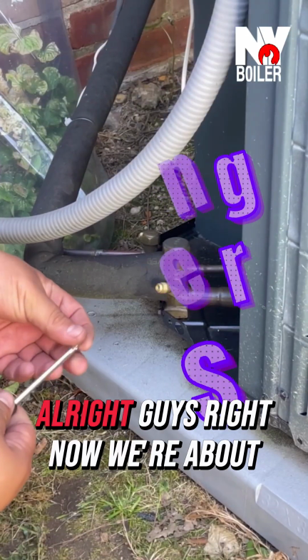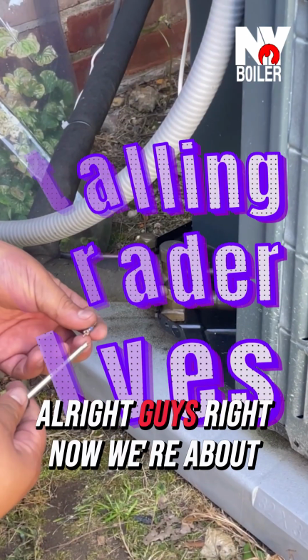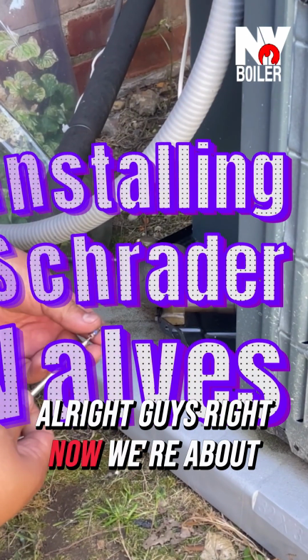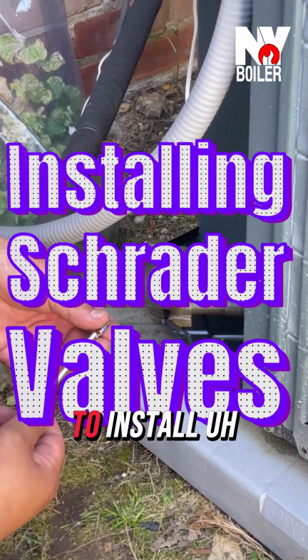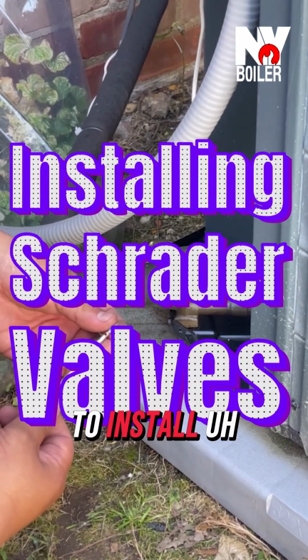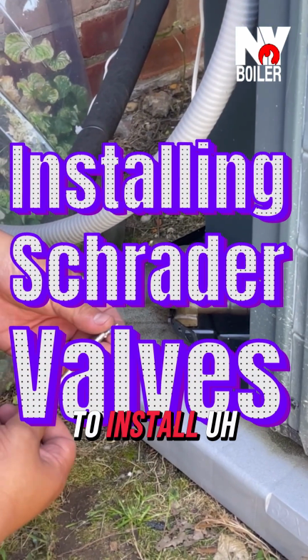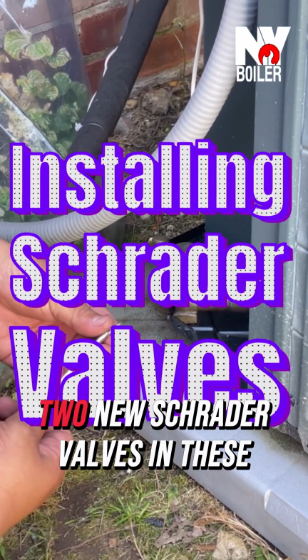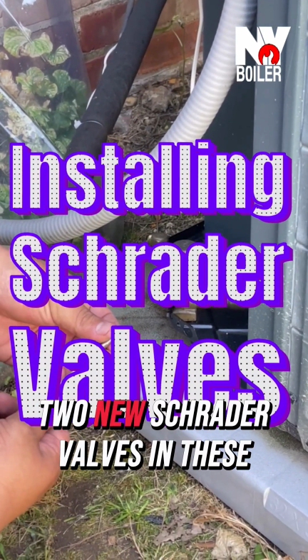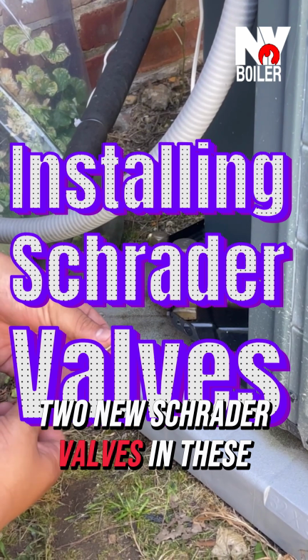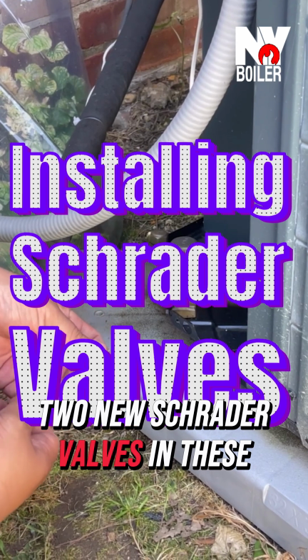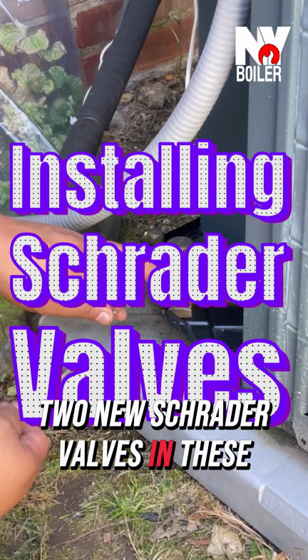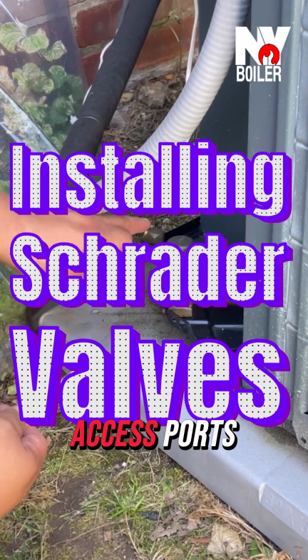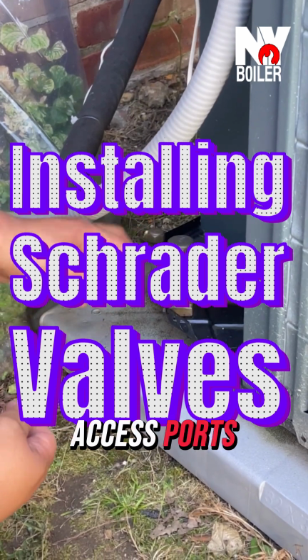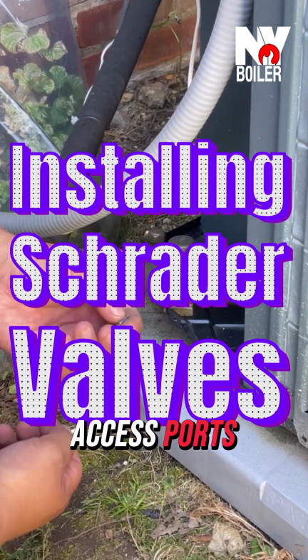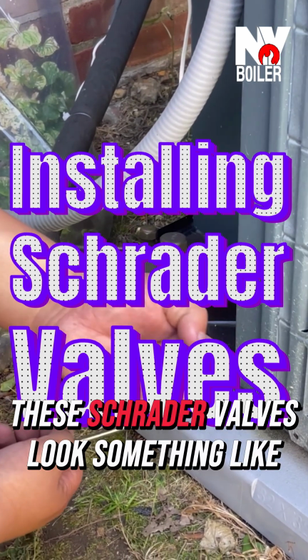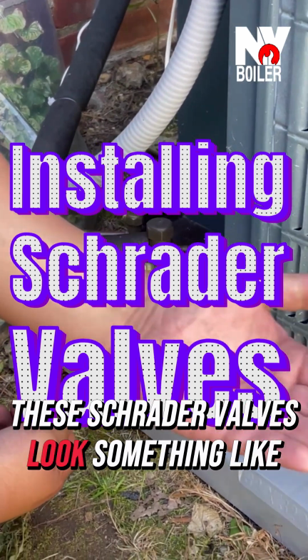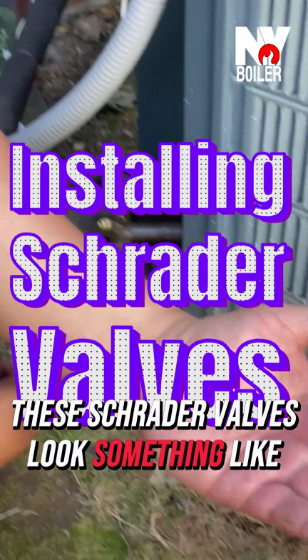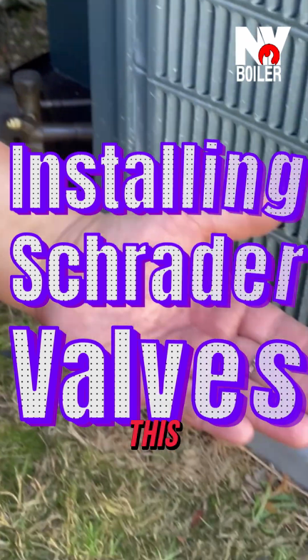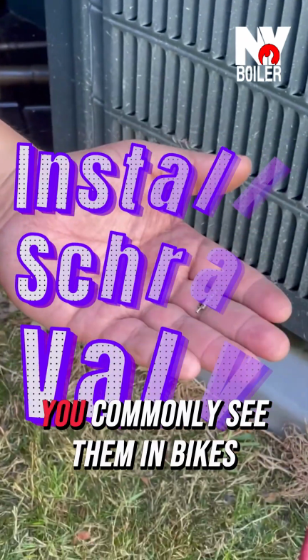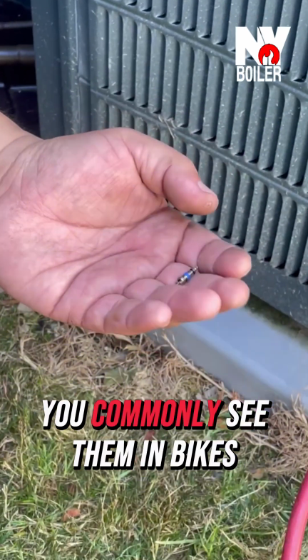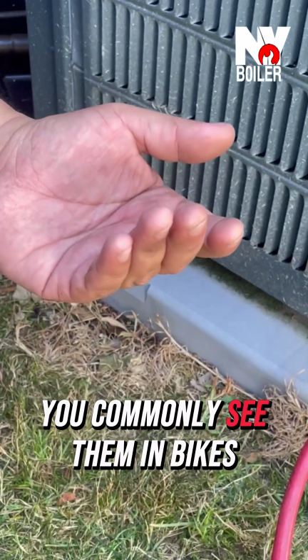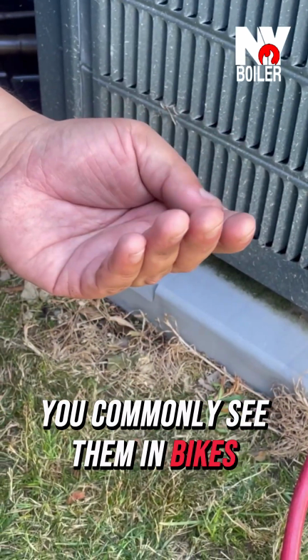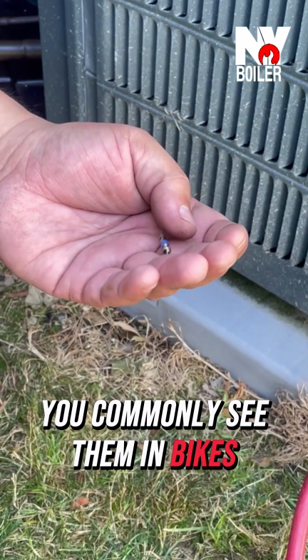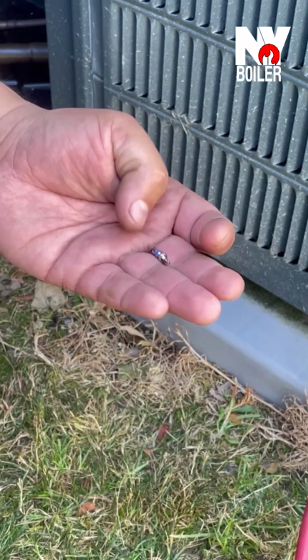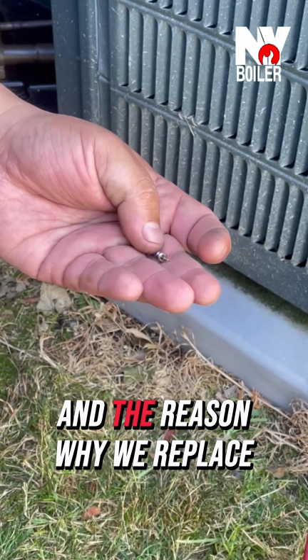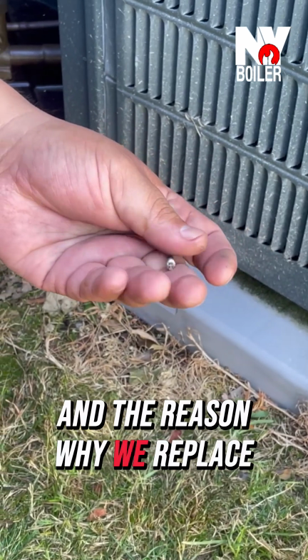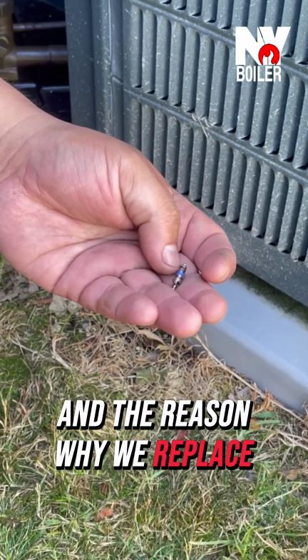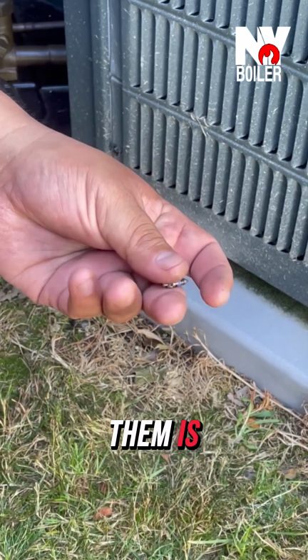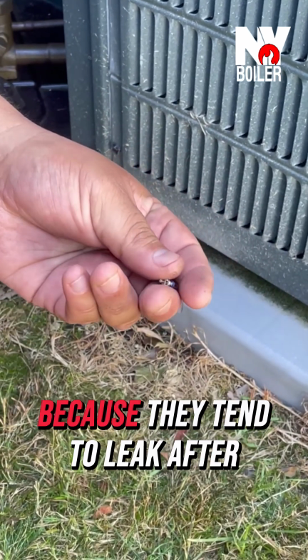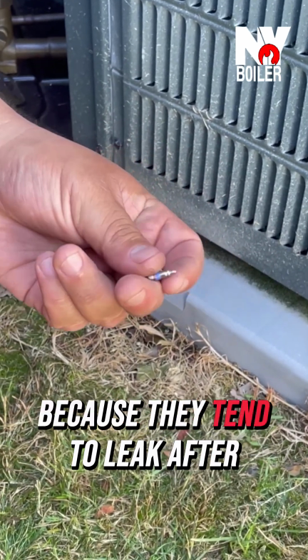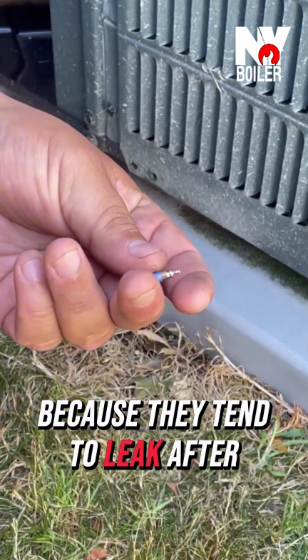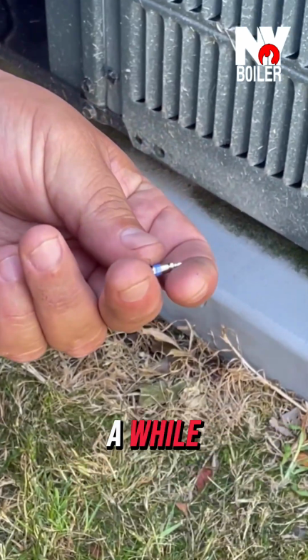Alright guys, right now we're about to install two new Schrader valves in these access ports. These Schrader valves look something like this — you commonly see them in bikes.